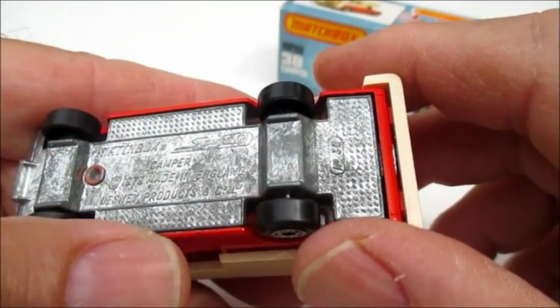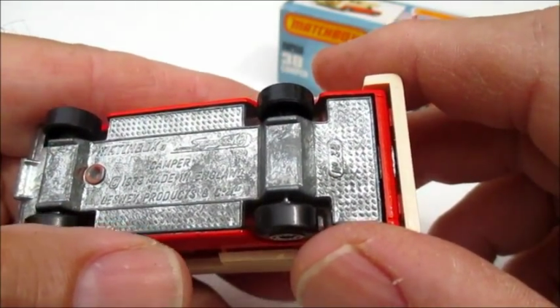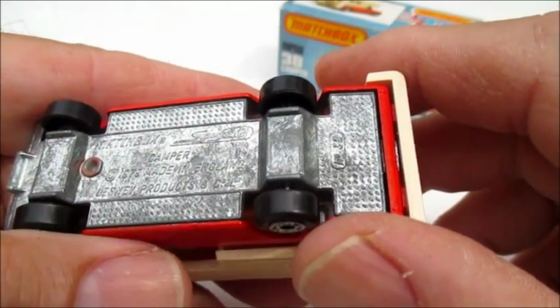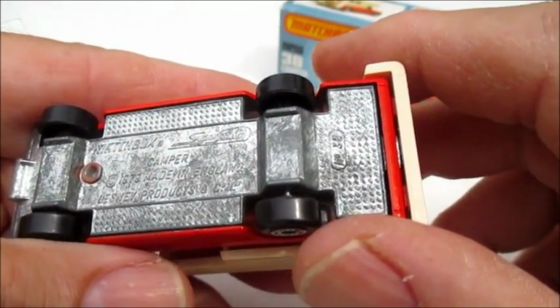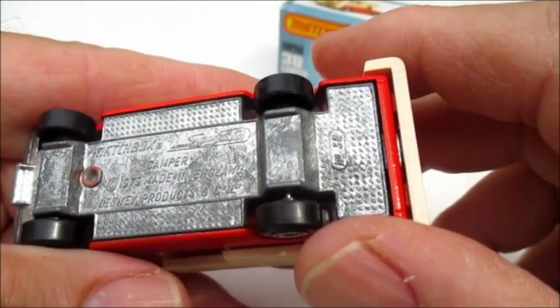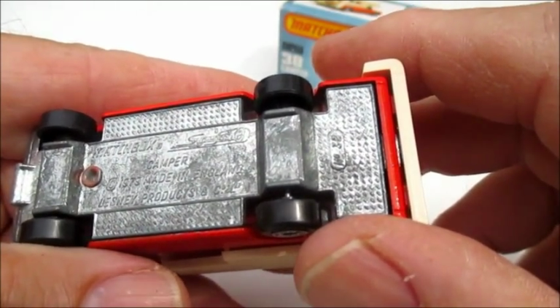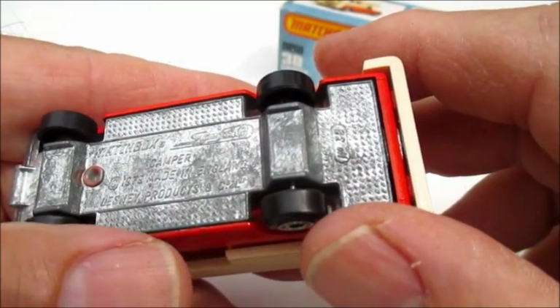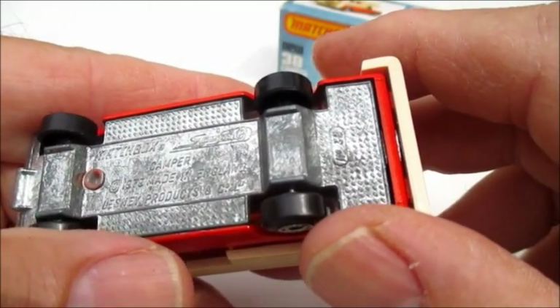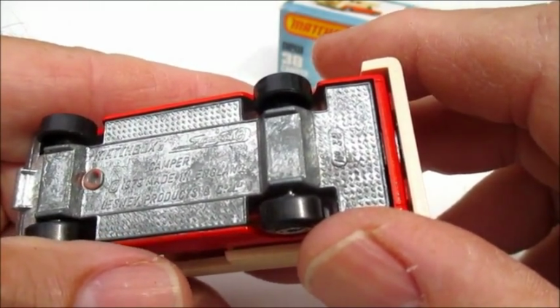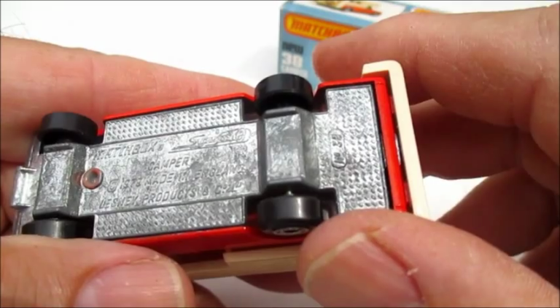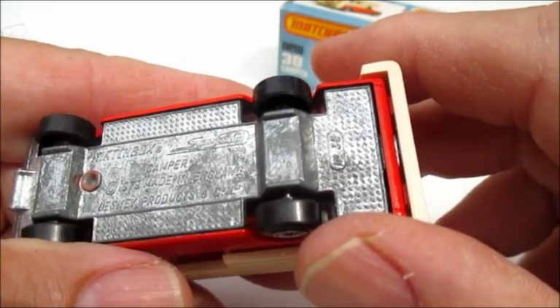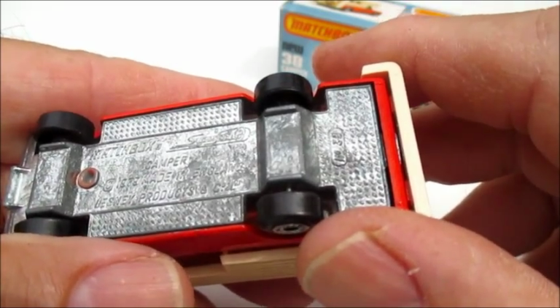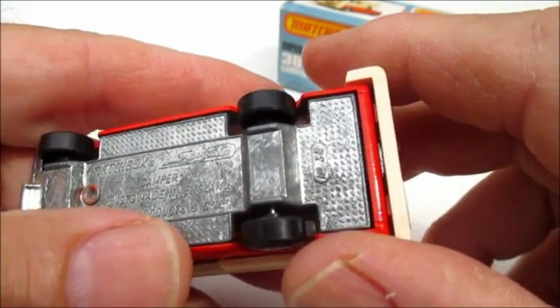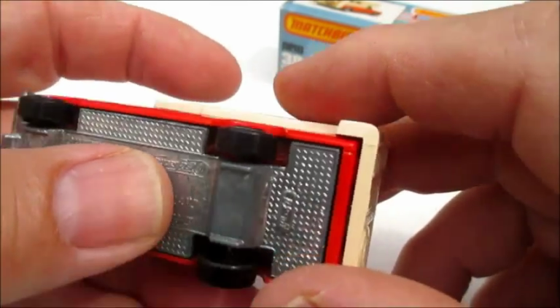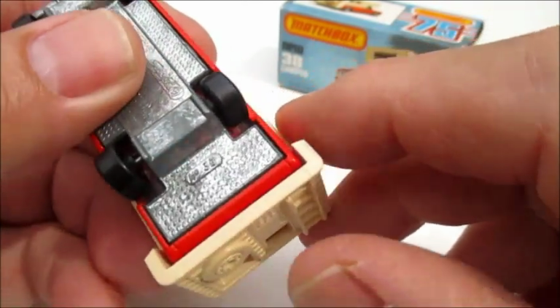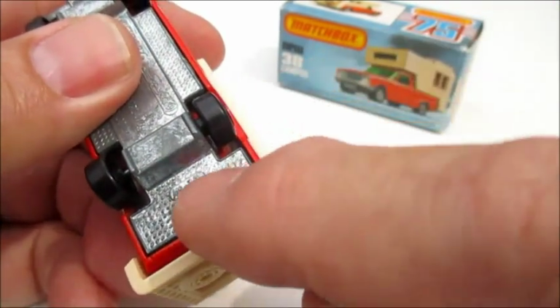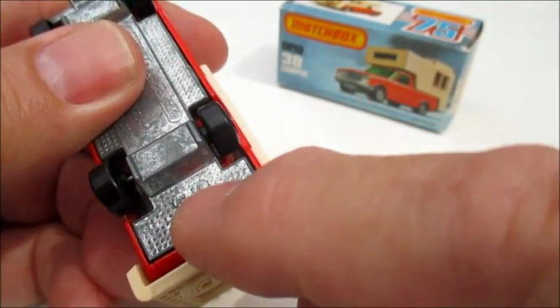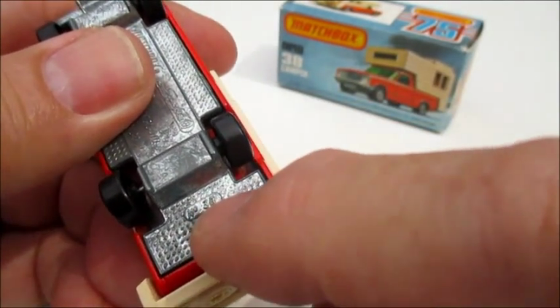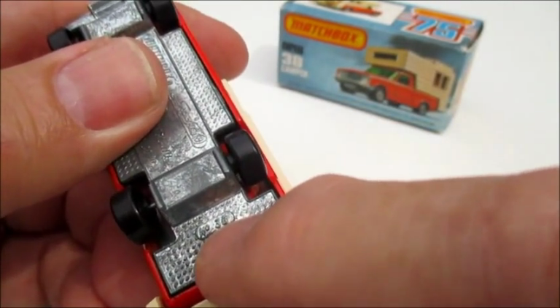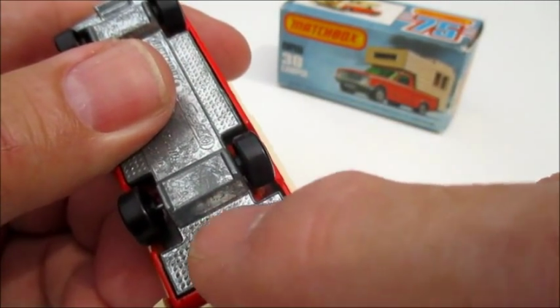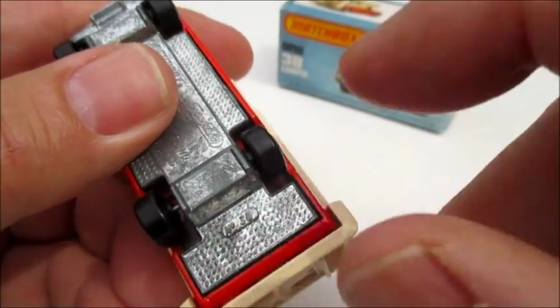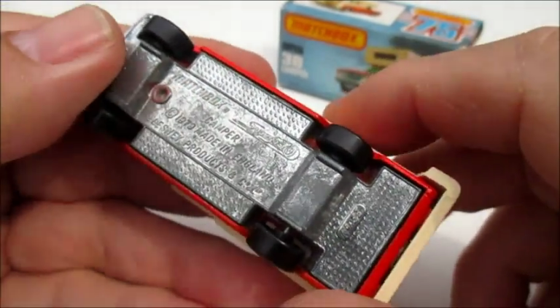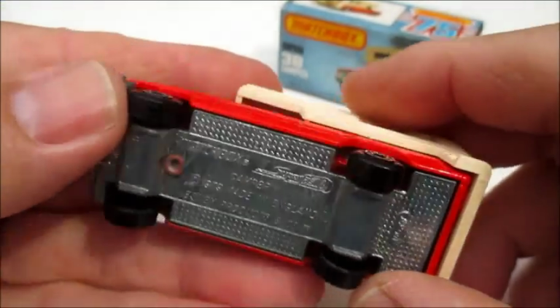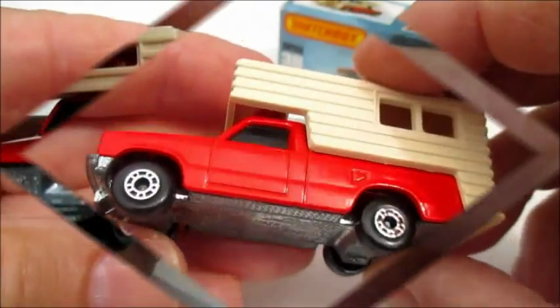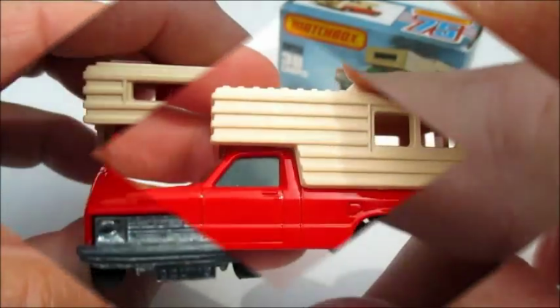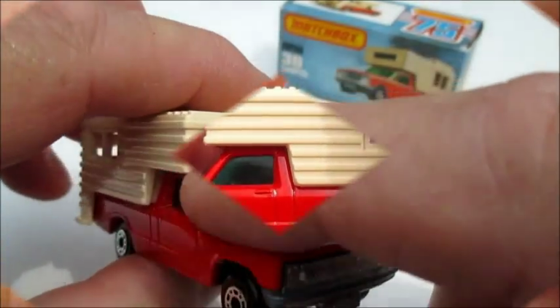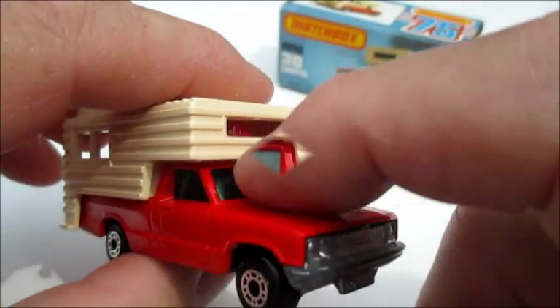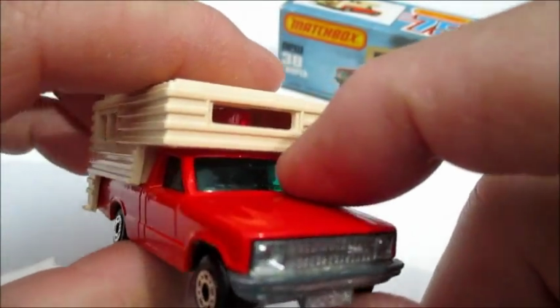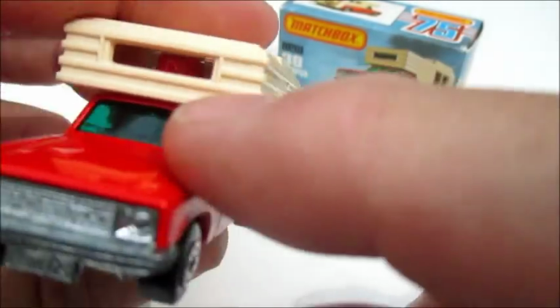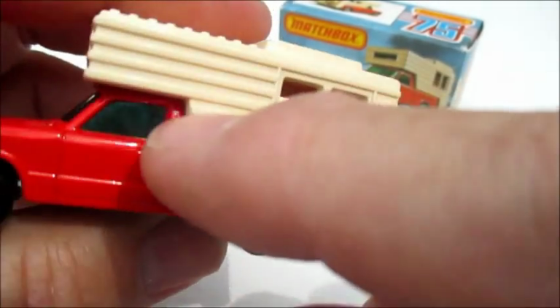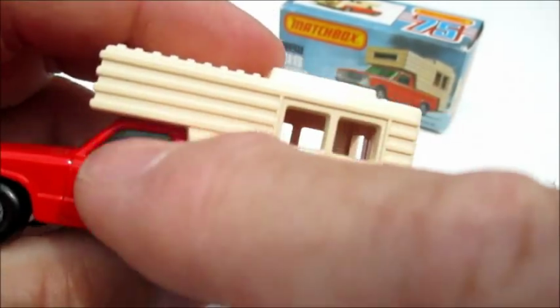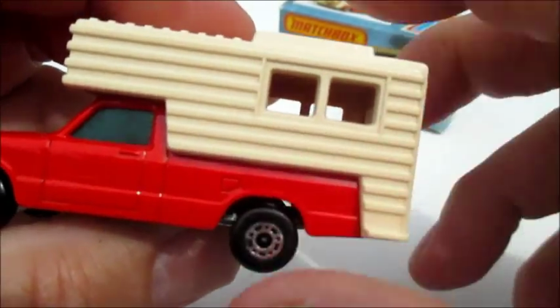Matchbox Superfast Camper 1979, made in England, Lesney Products and Company, number 38. It's got a green tinted window for the cab.